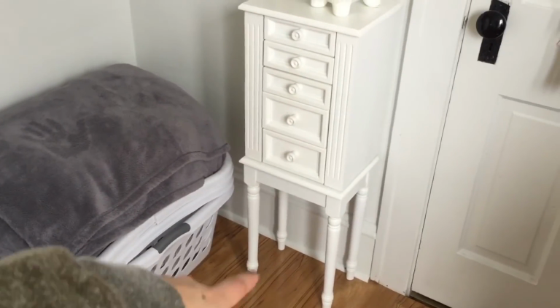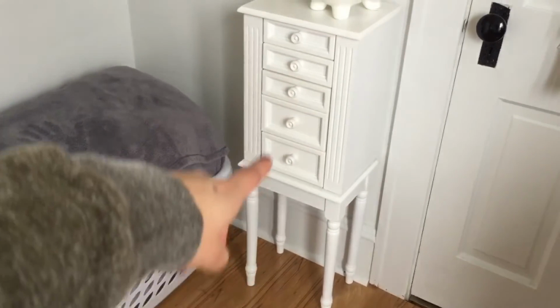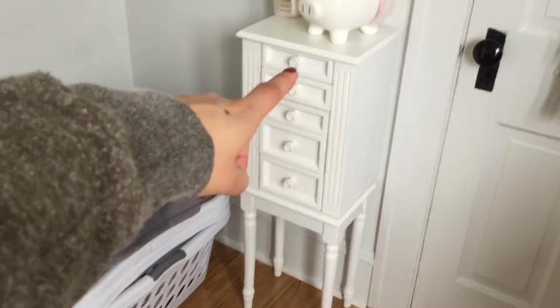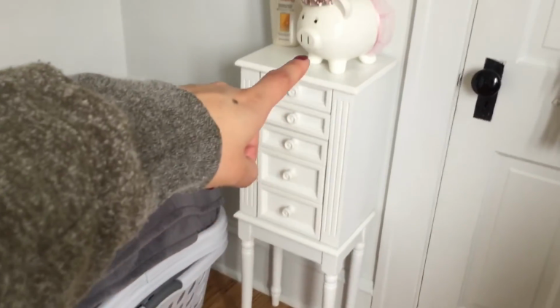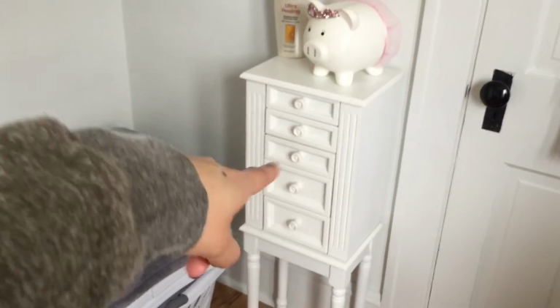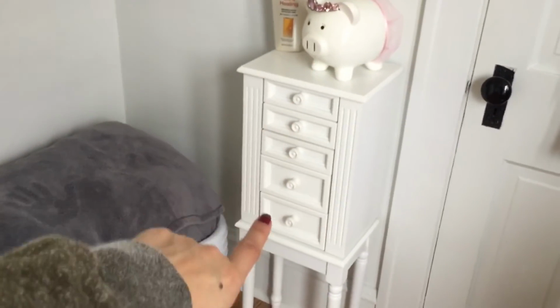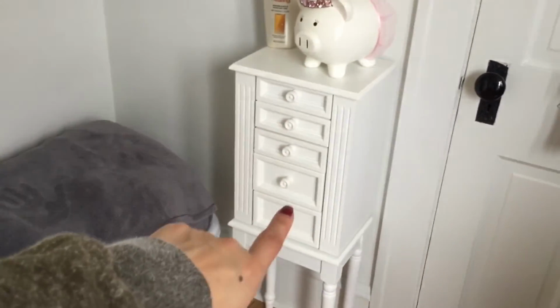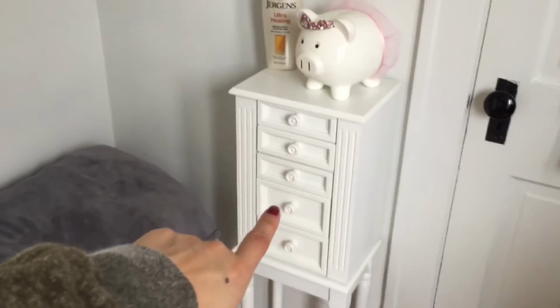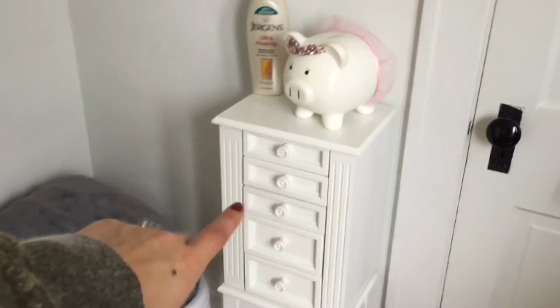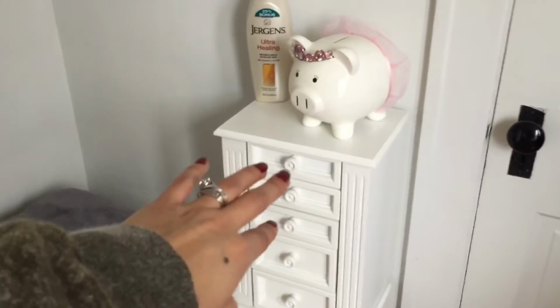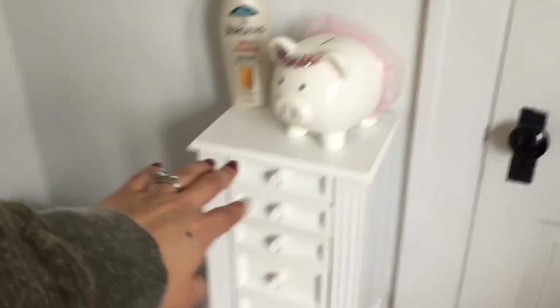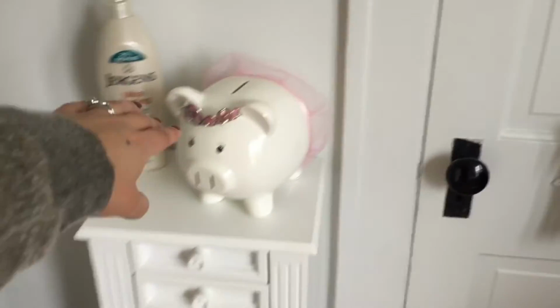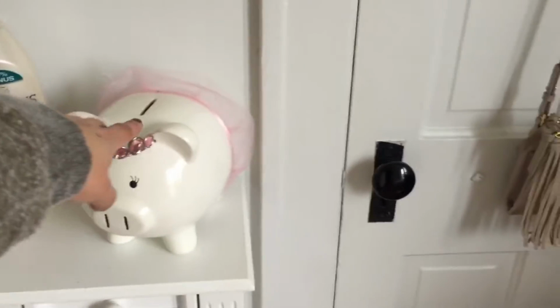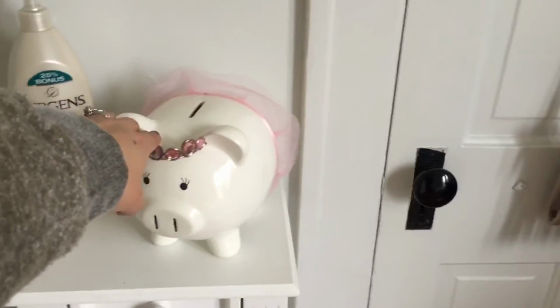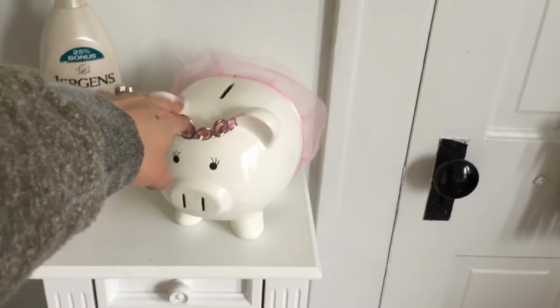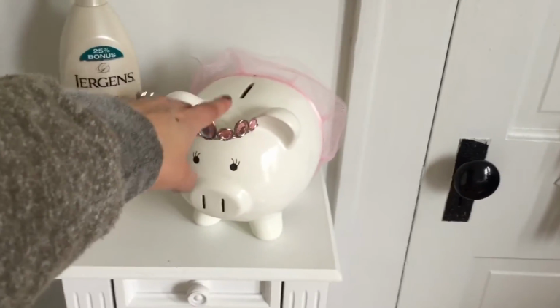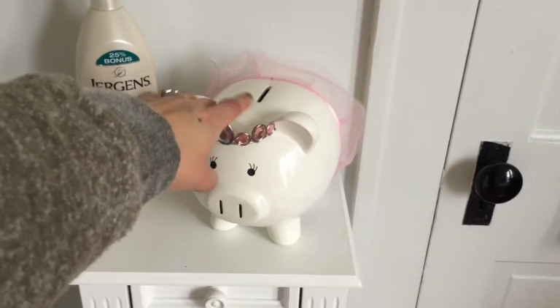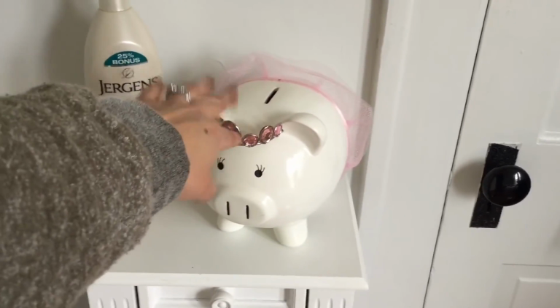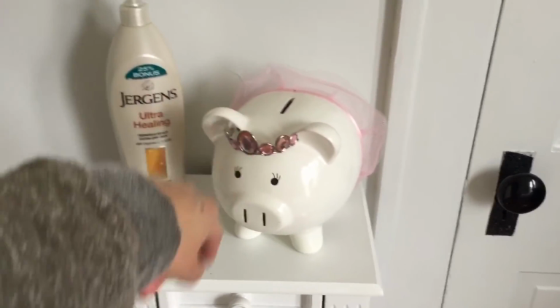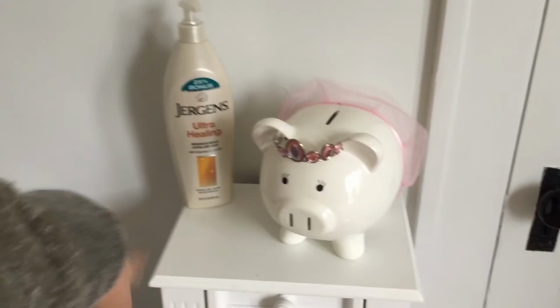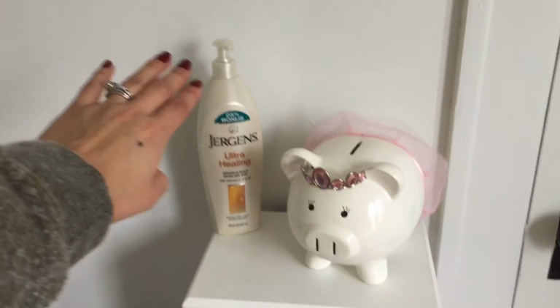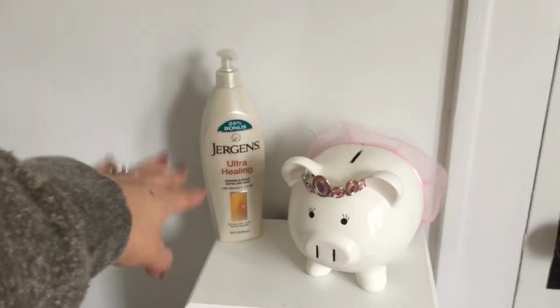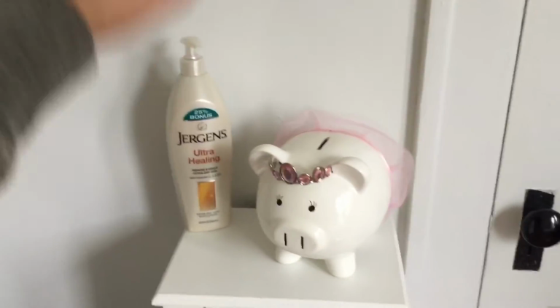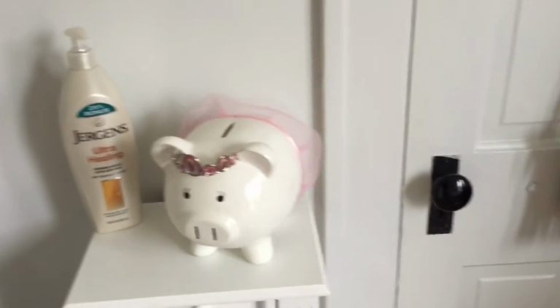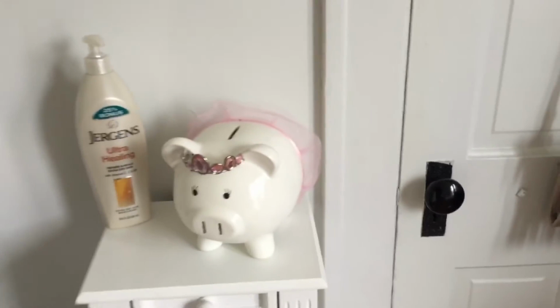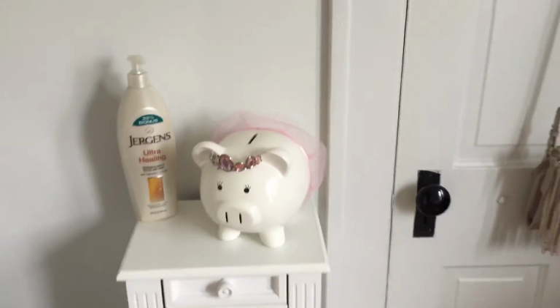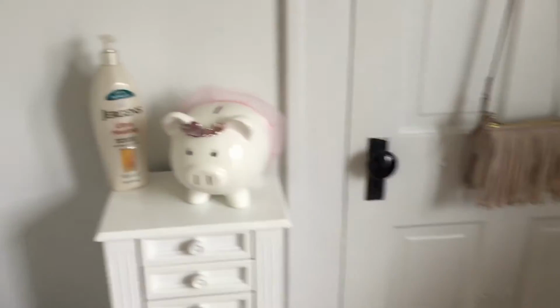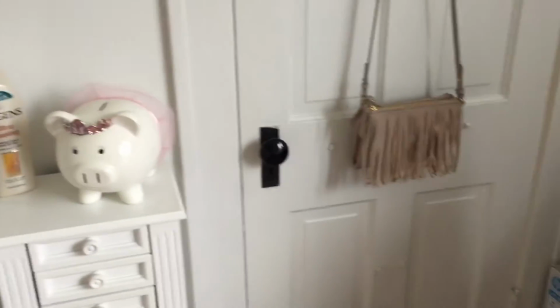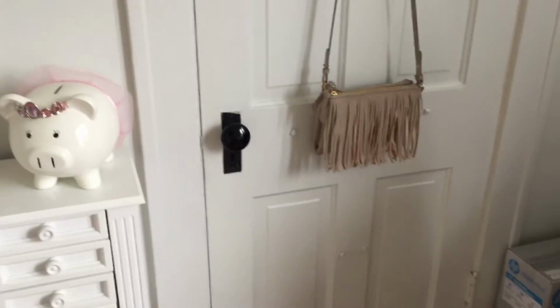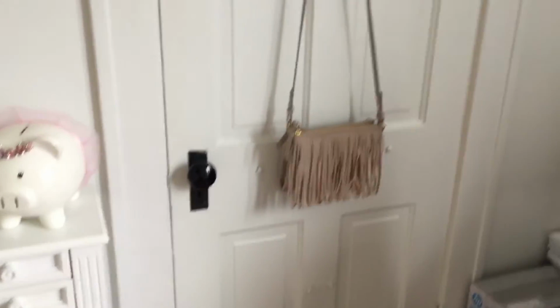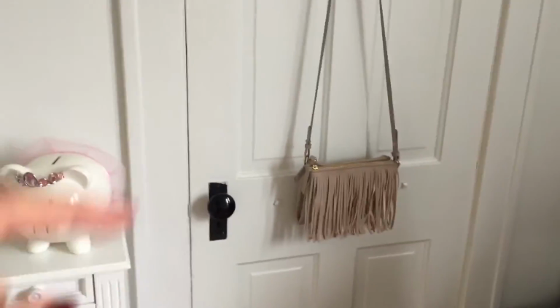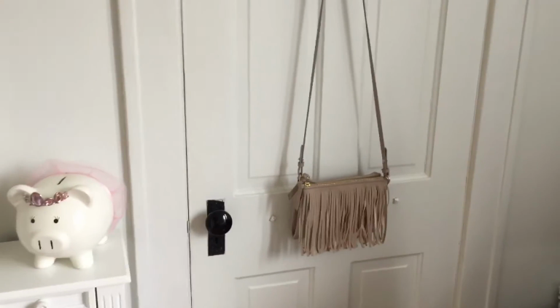I have a jewelry box that my friend gave me — she got it at Target. I have my little savings piggy bank and some lotion right there because I can't fit it anywhere else.